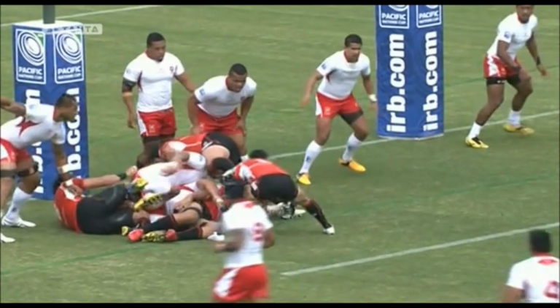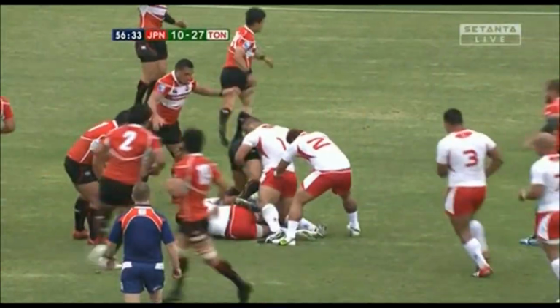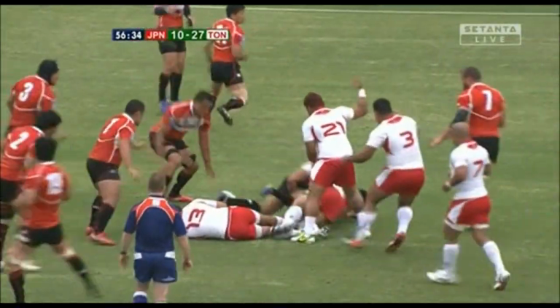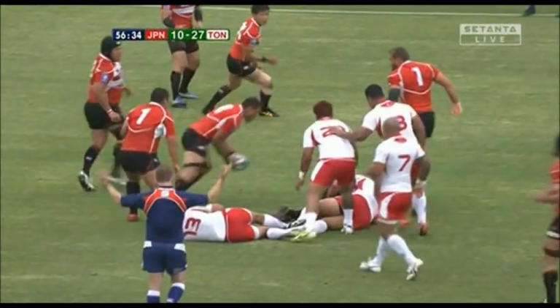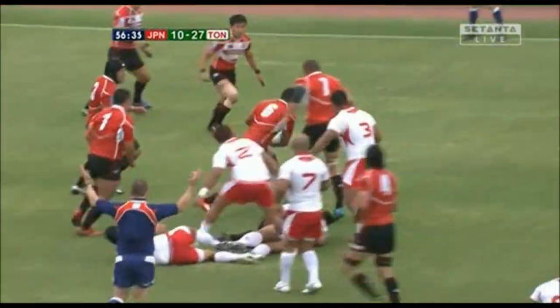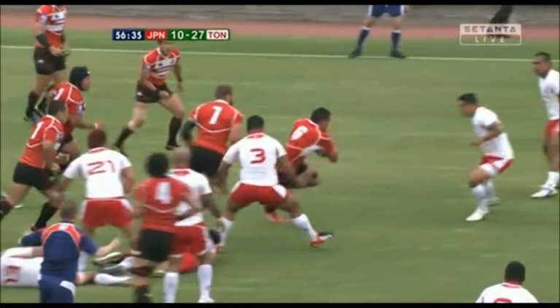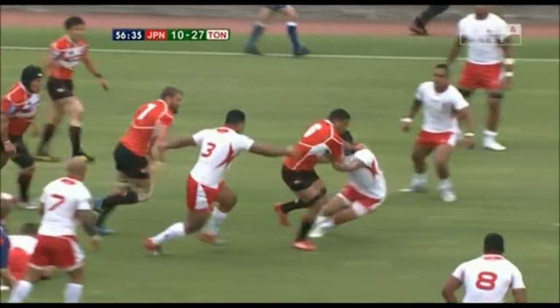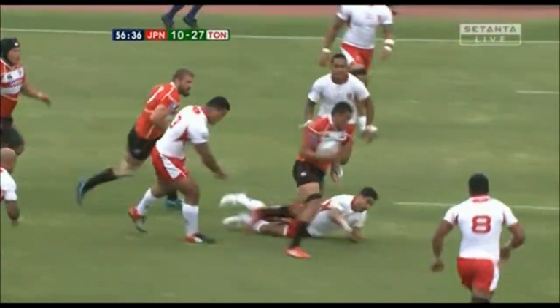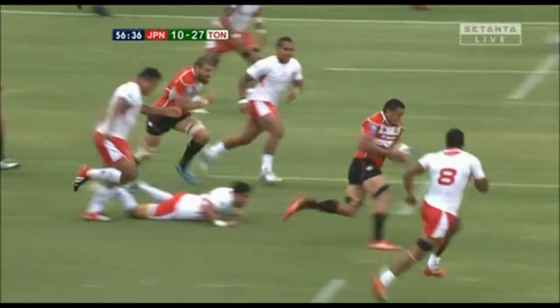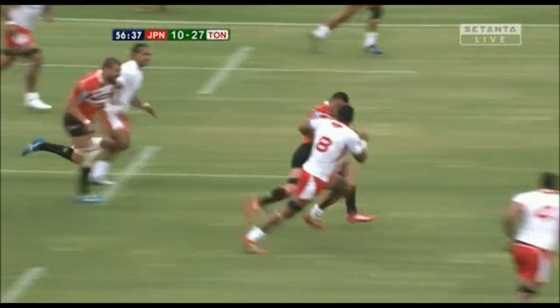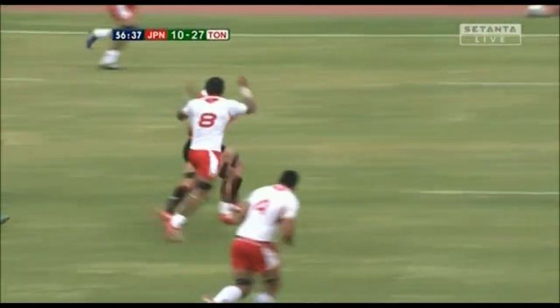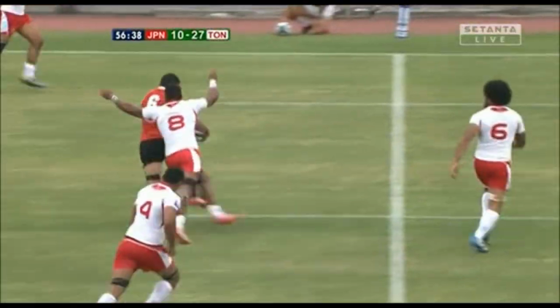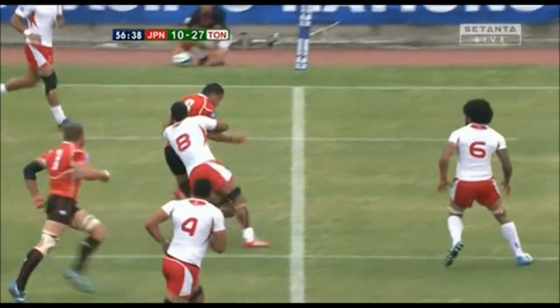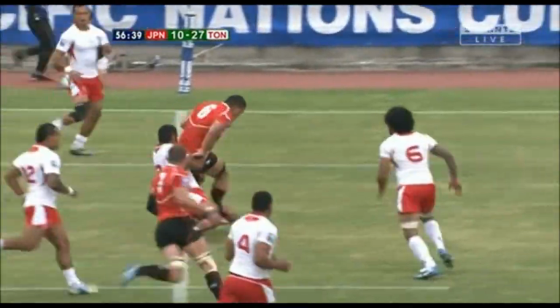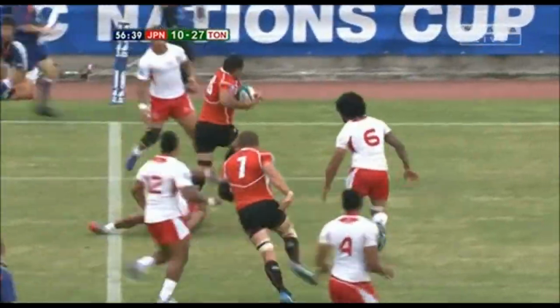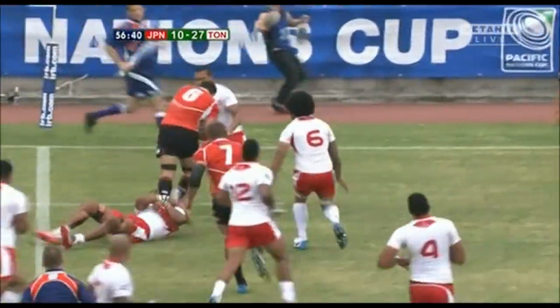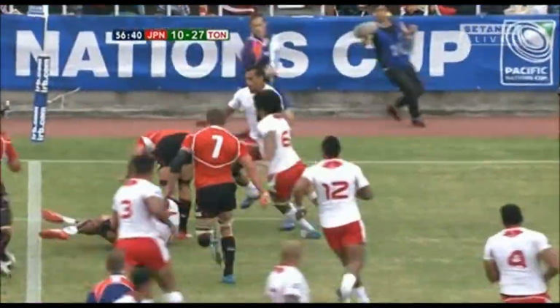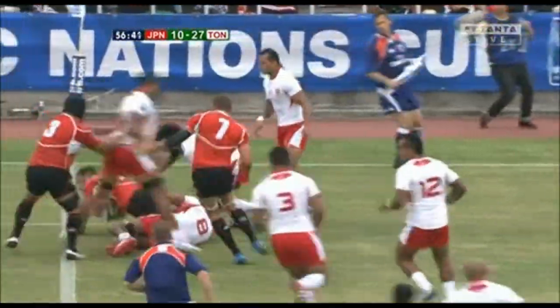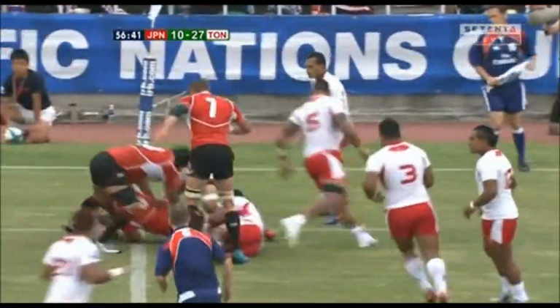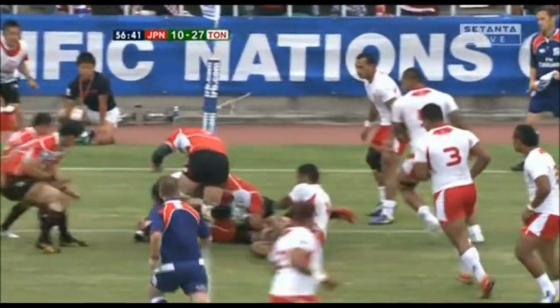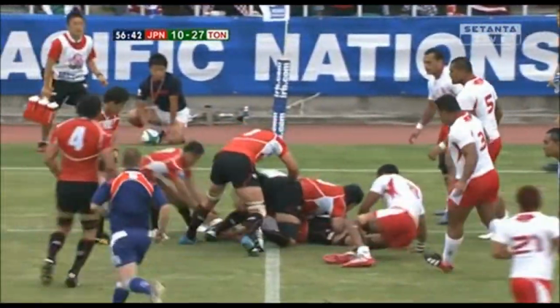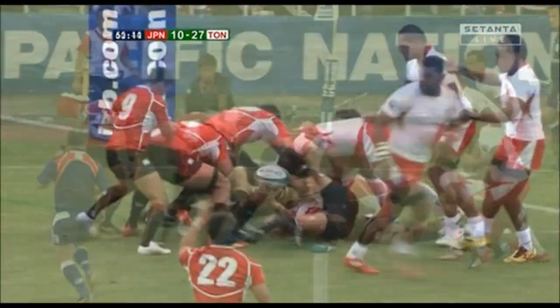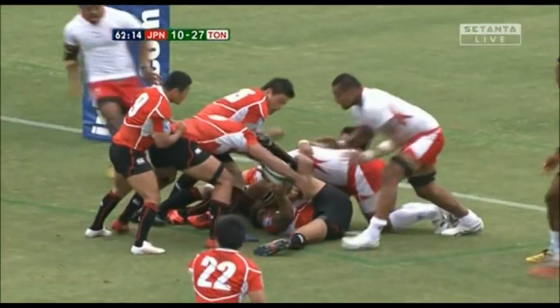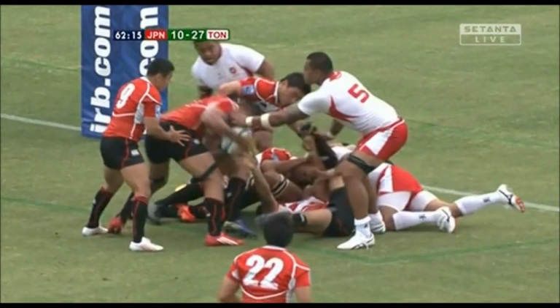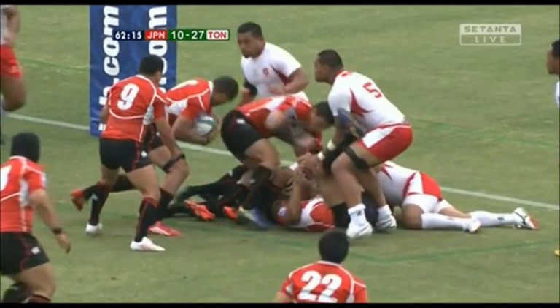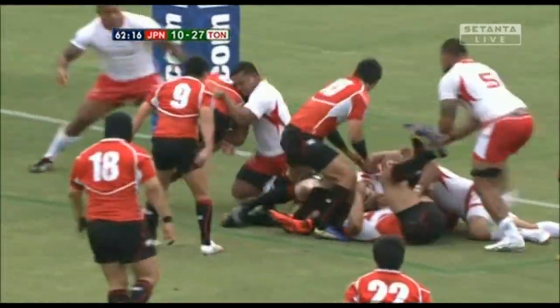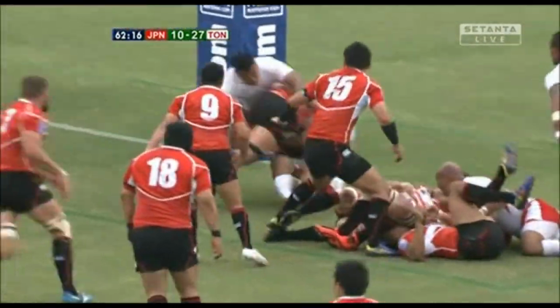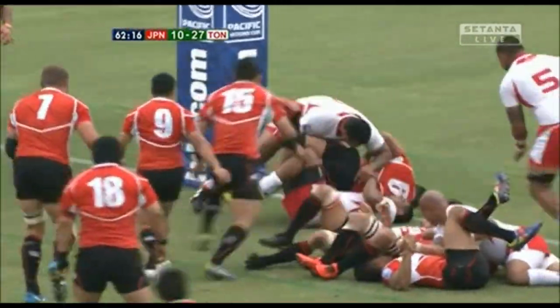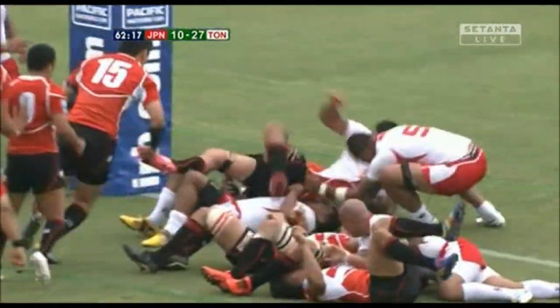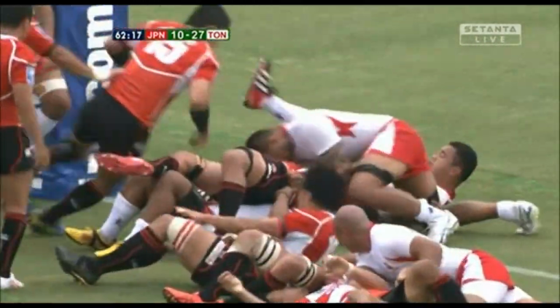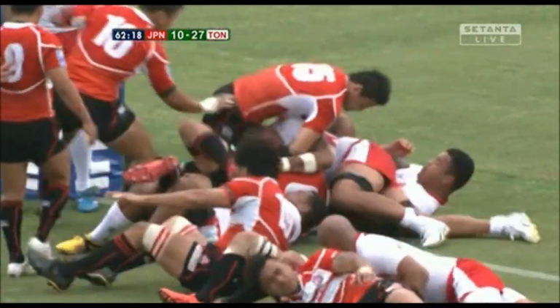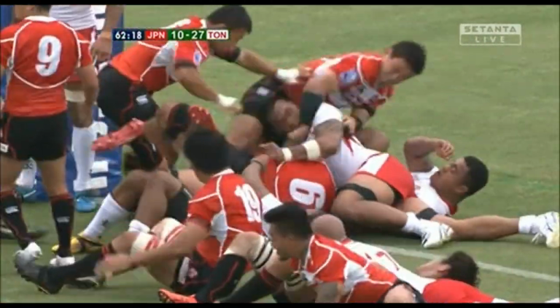Ken, defense is up to the challenge now. Hendrik Tui with a big left hand fend, it's away from the tackle of Marath and Kahul. He's taken a meter out, presents the ball off the ground — Hendrik Tui's rolled on his back.